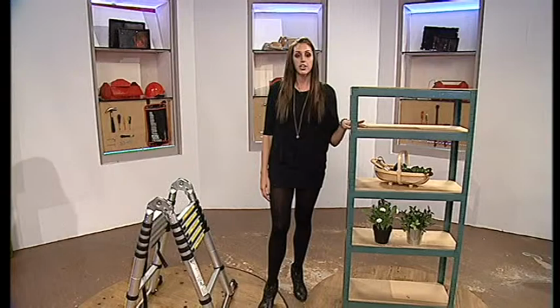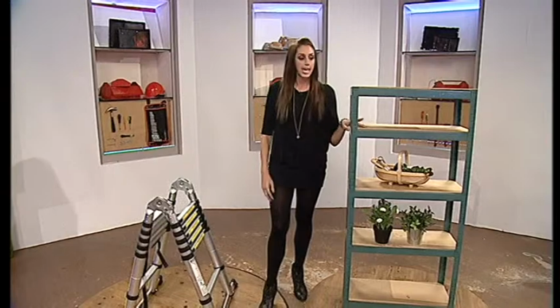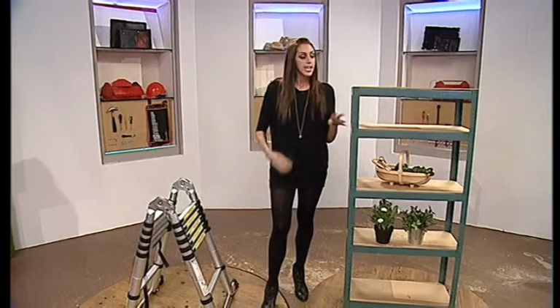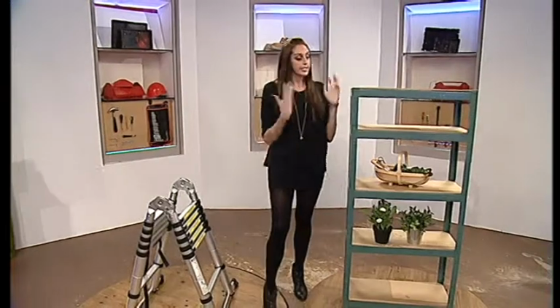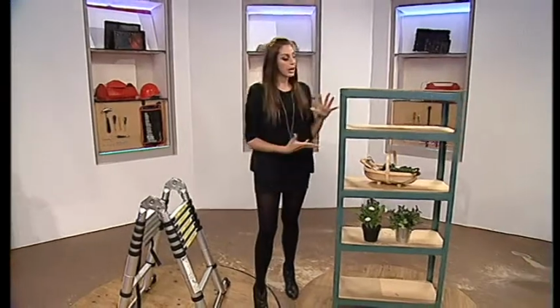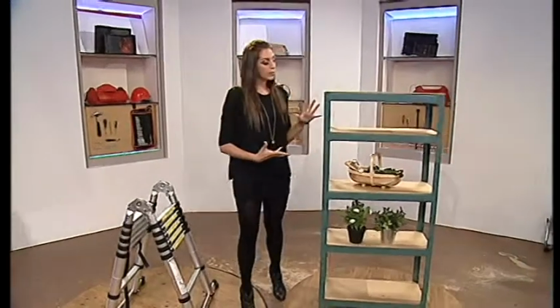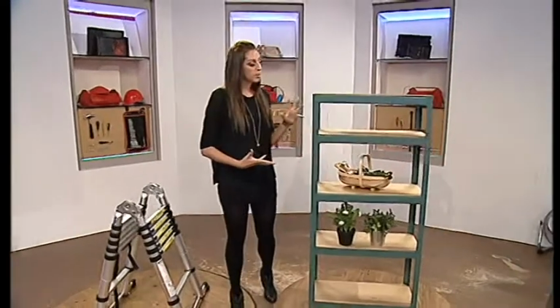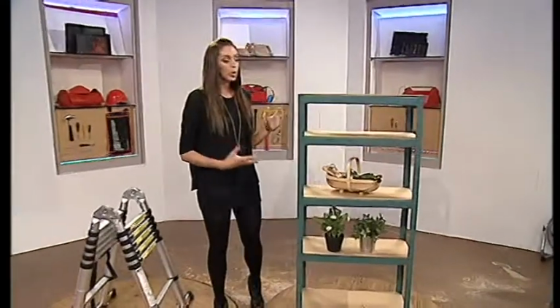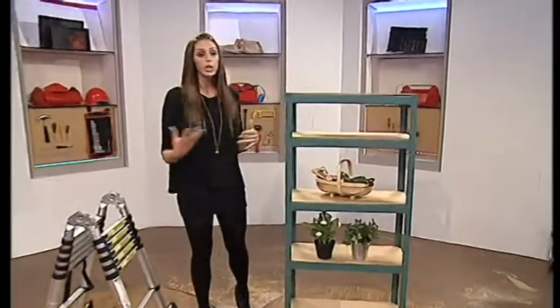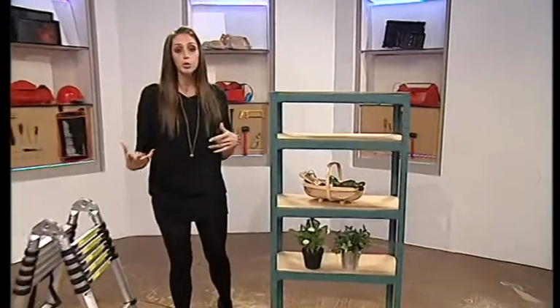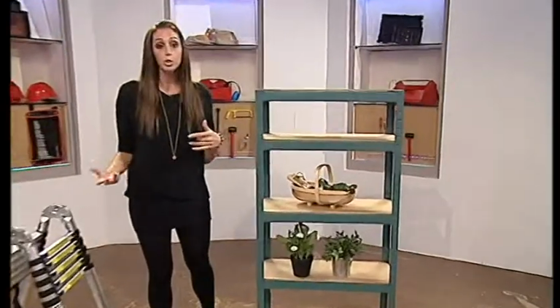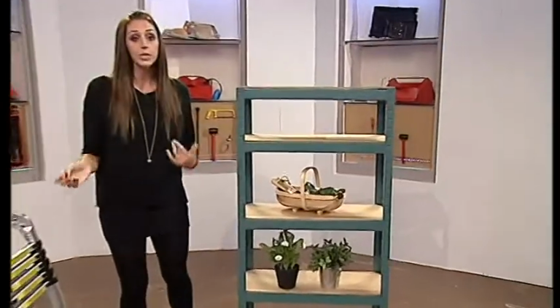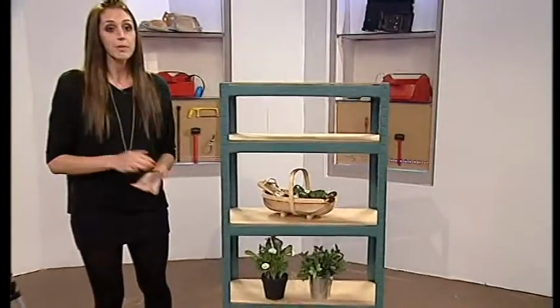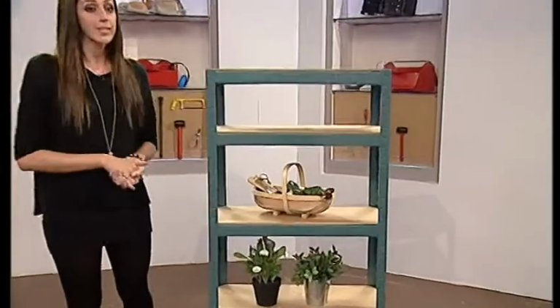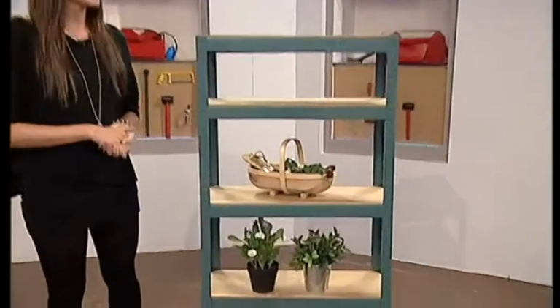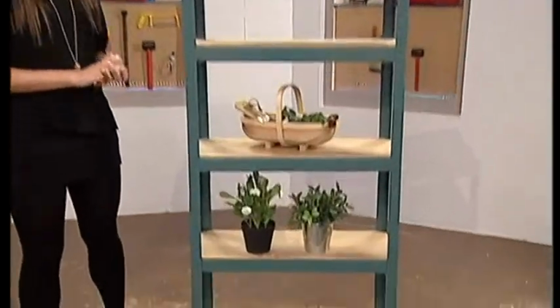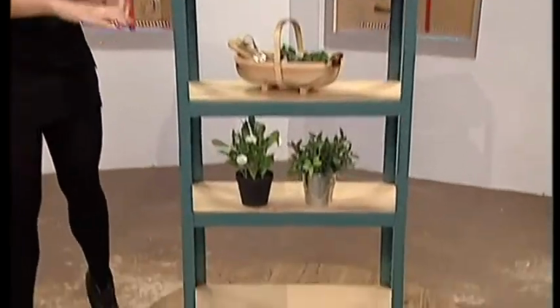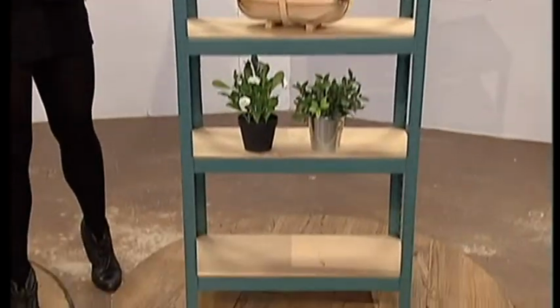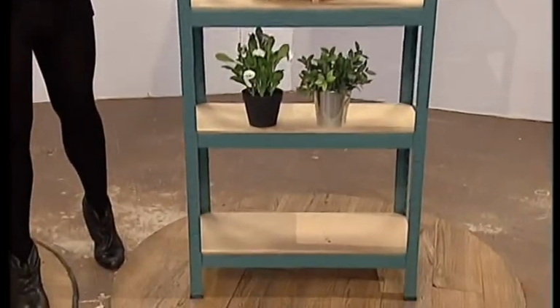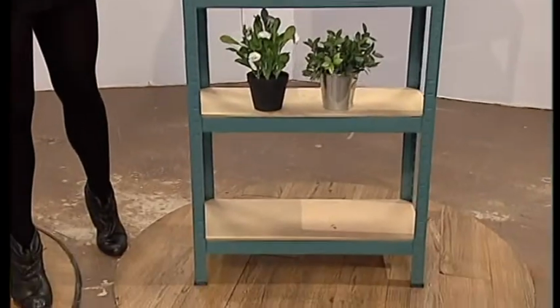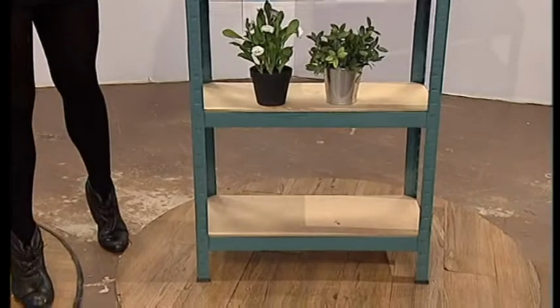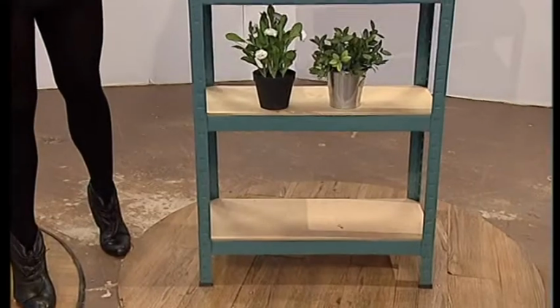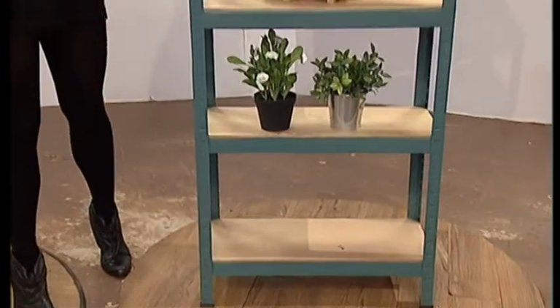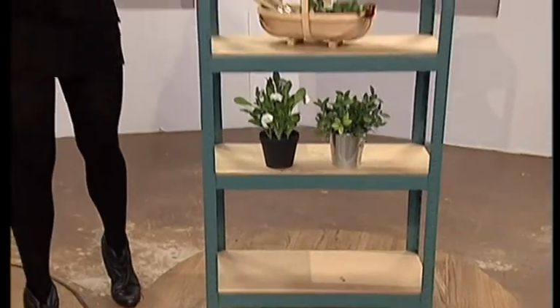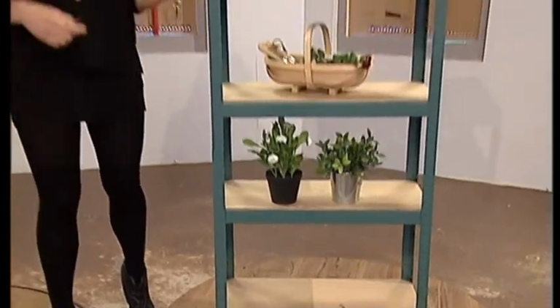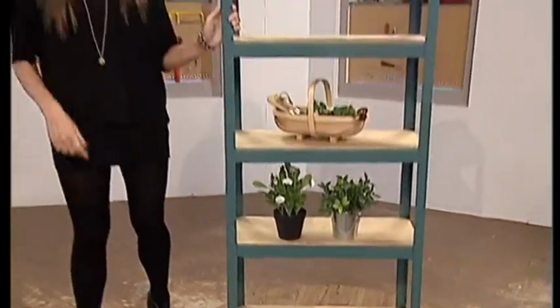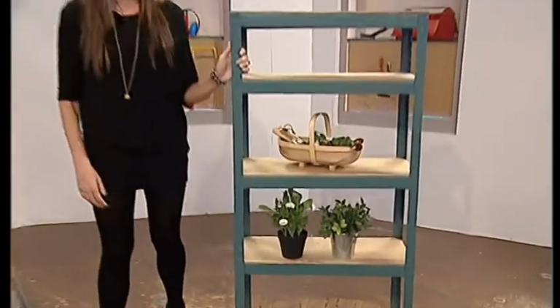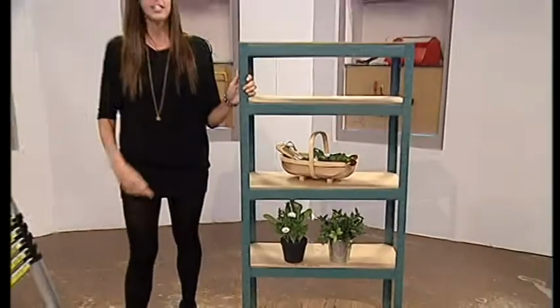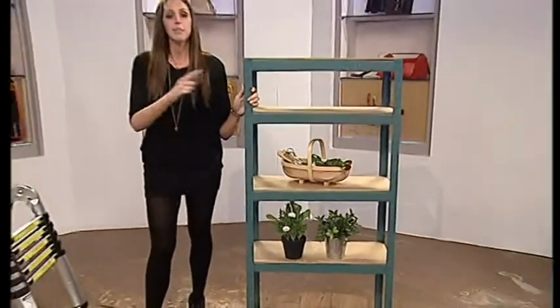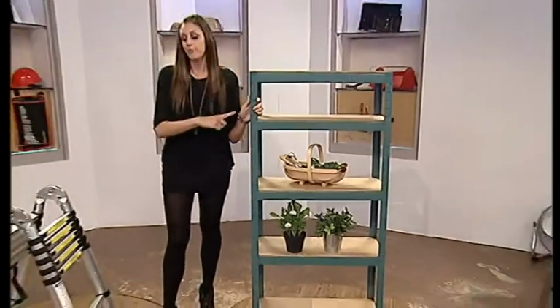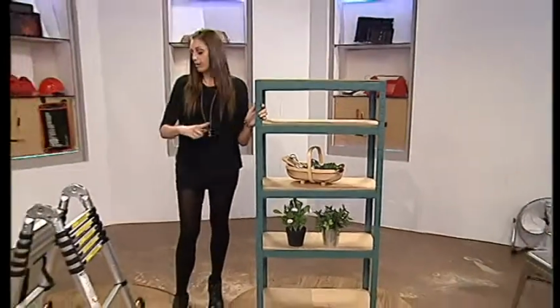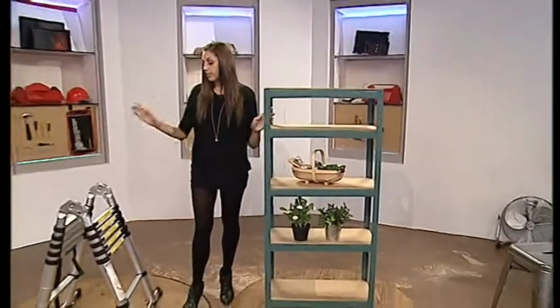This shelving unit is great if you want to organise all your tools out and about in the garage. It's really sturdy as well — great quality, lovely colour. That's going to be going for a great price.